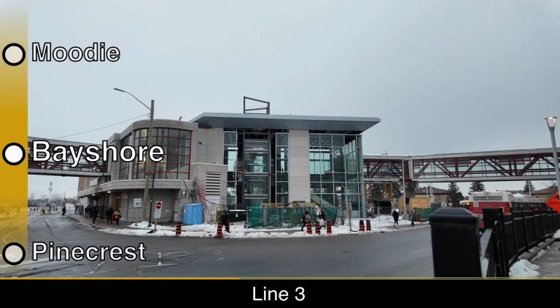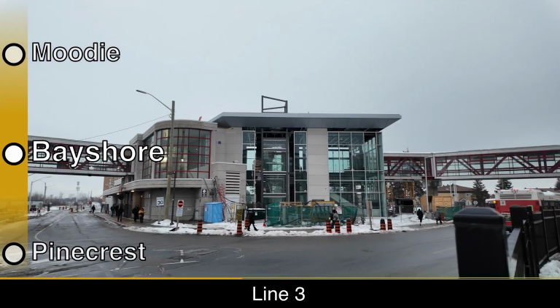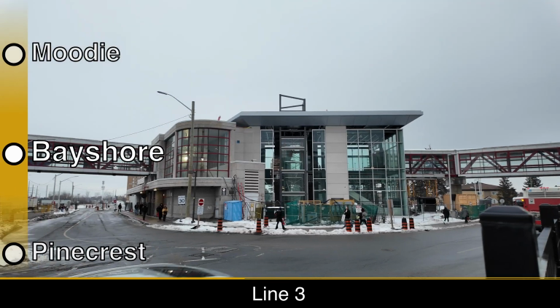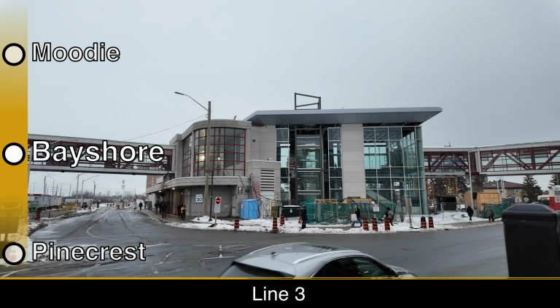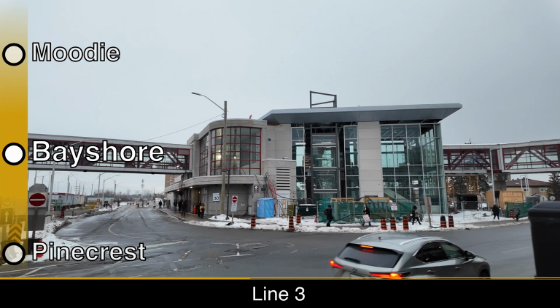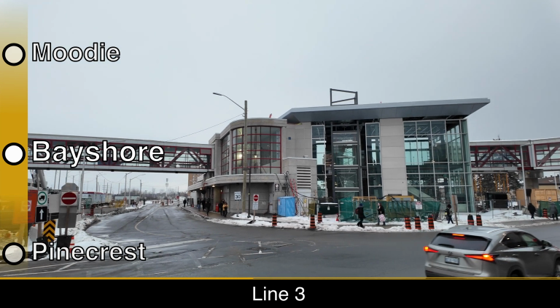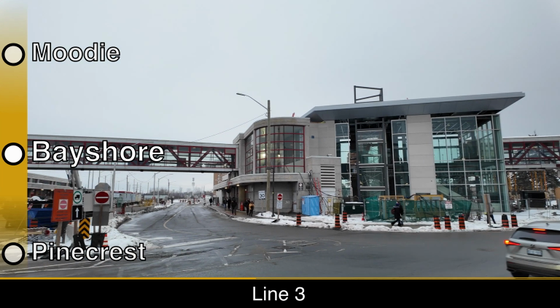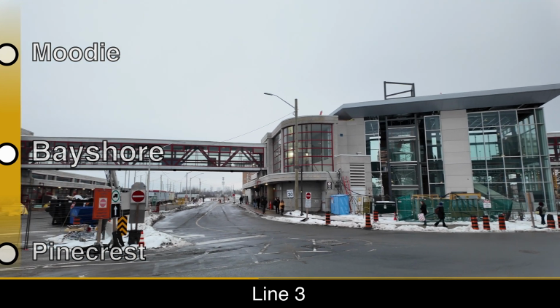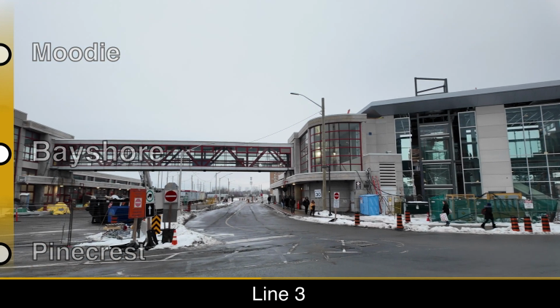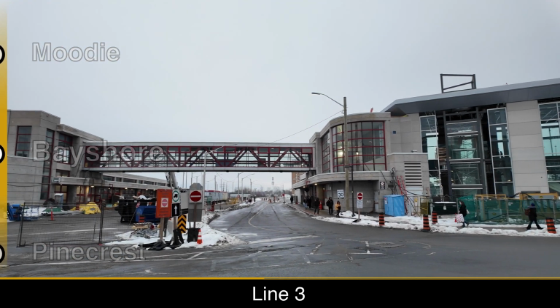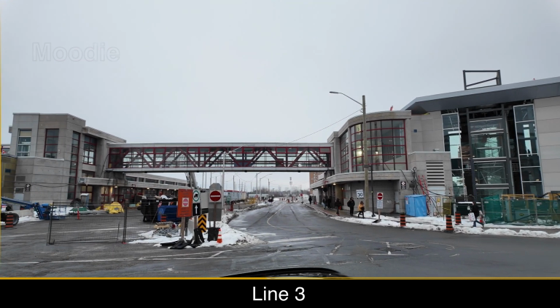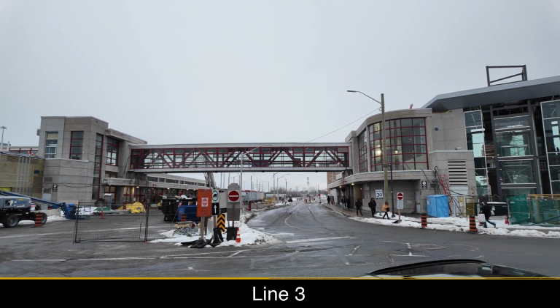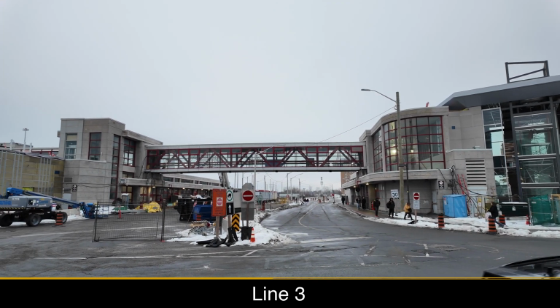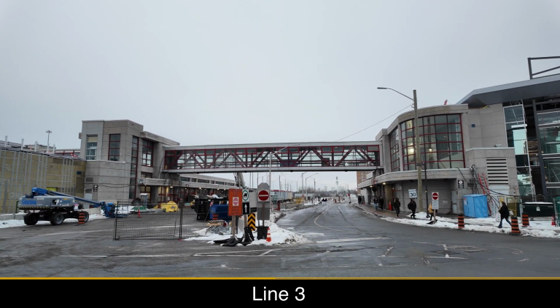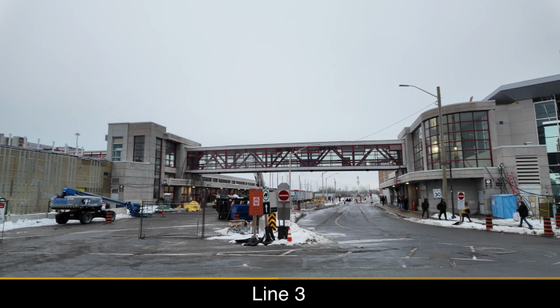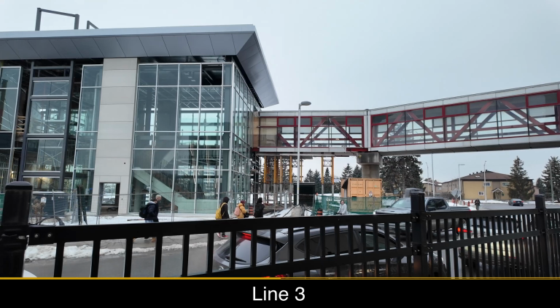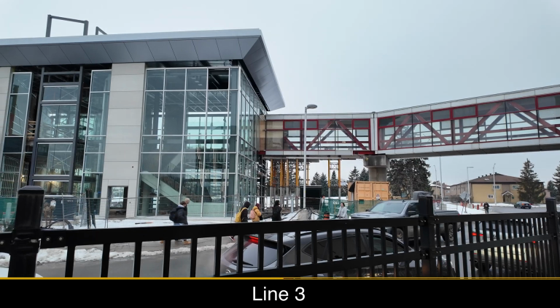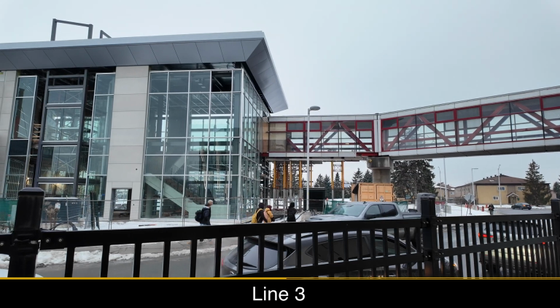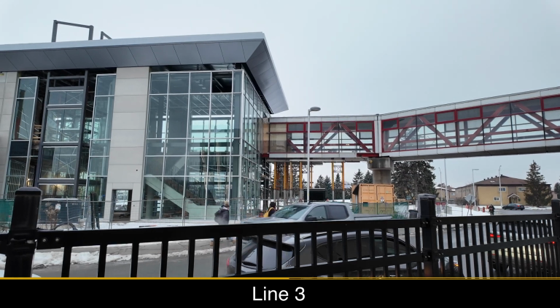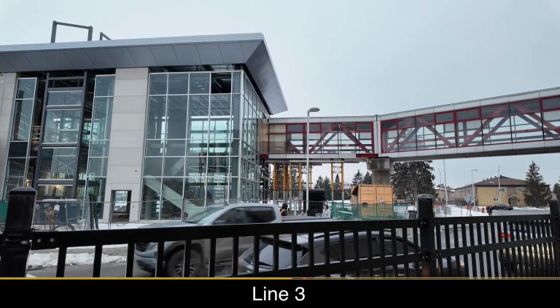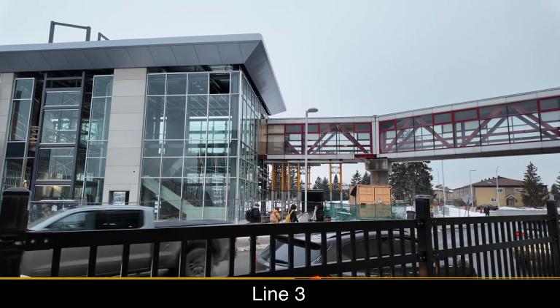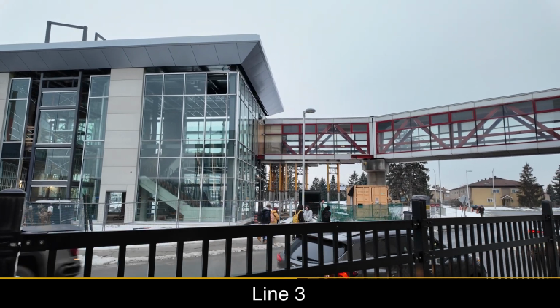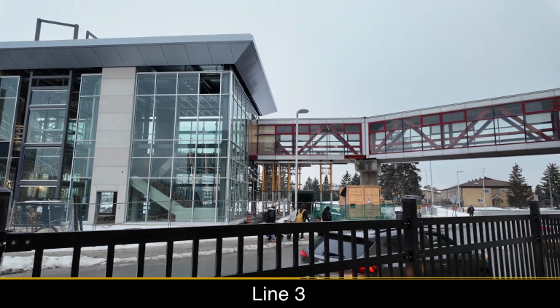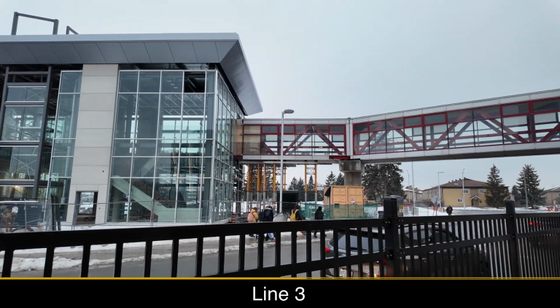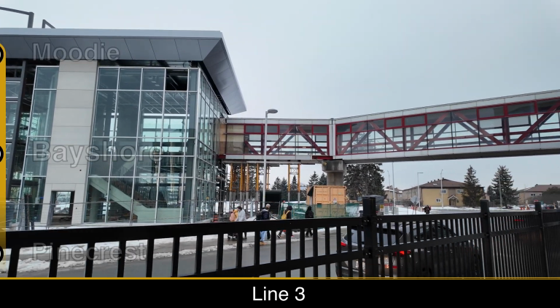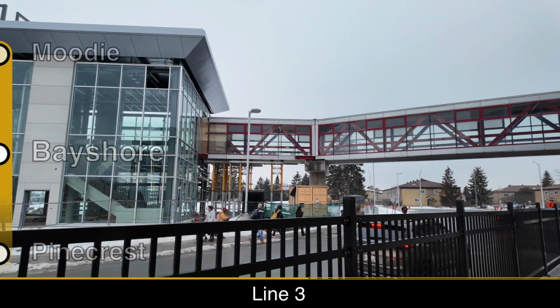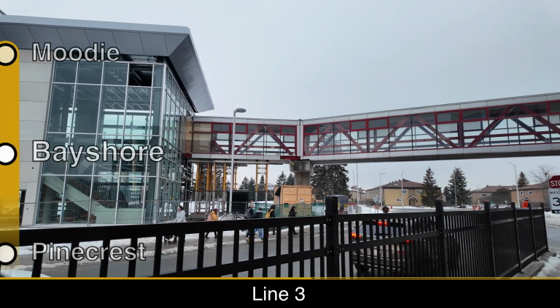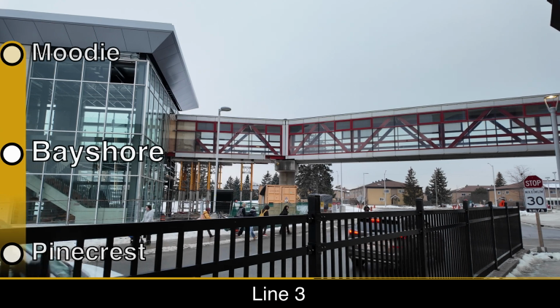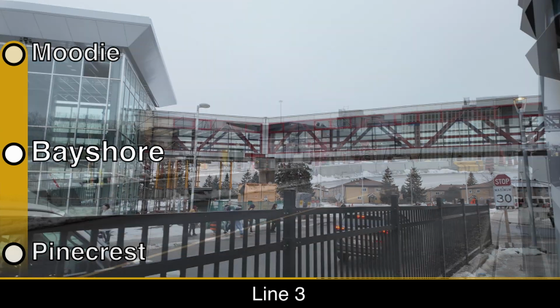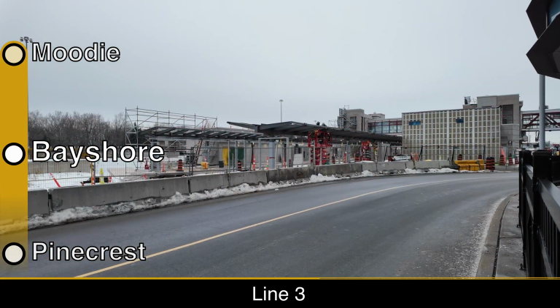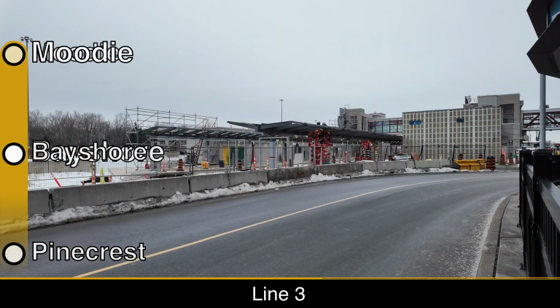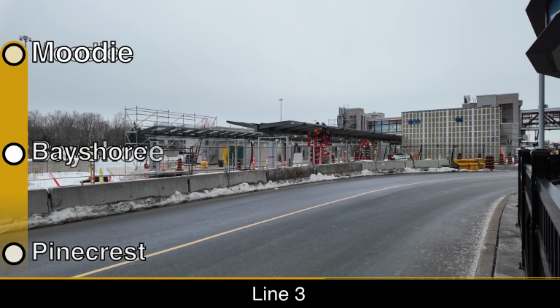At Pinecrest, tactile strips and digital displays have been installed at platform level, and most of the exterior finishes have been installed. Construction of the bus bay will likely begin soon. Bayshore Station will connect to the existing transitway station, where the bus platforms are currently being upgraded. A new entrance building has also been built, along with bridges linking the entrance, Bayshore Mall, and both bus platforms and Line 3 platforms, where overhead canopies are being built.